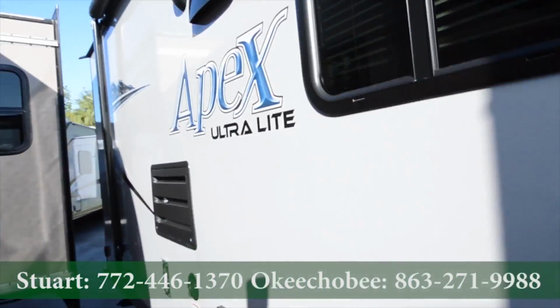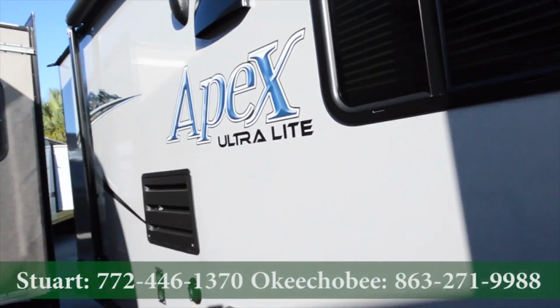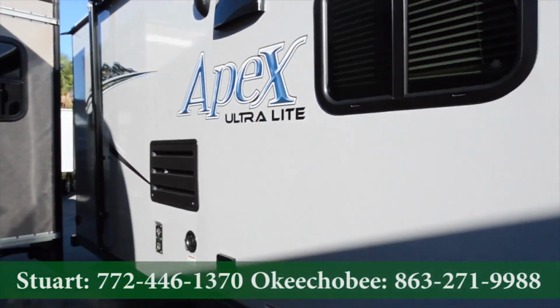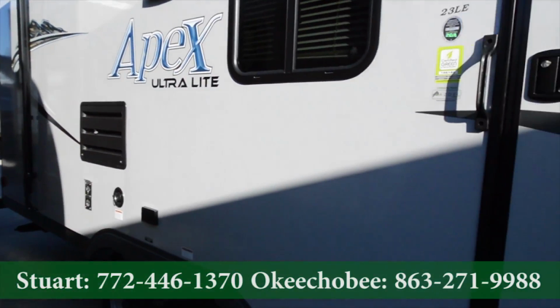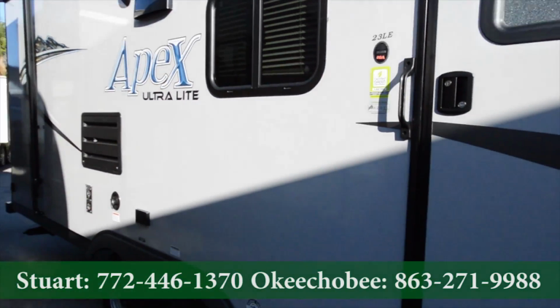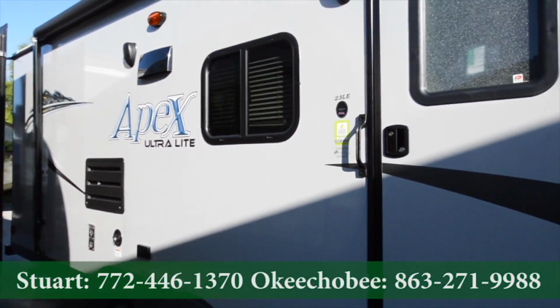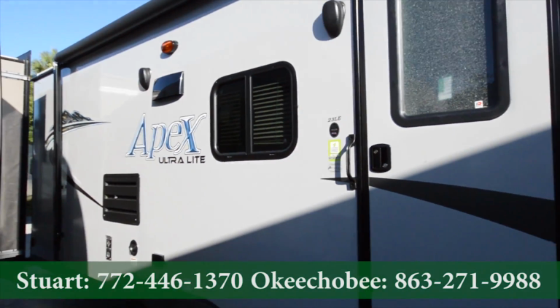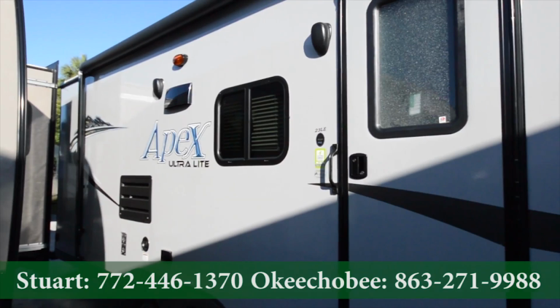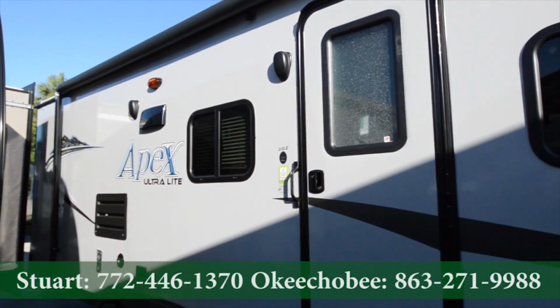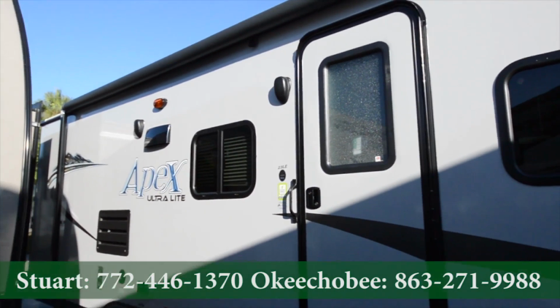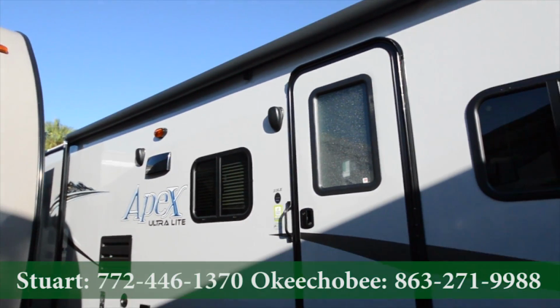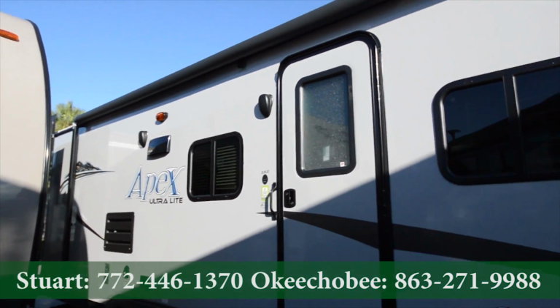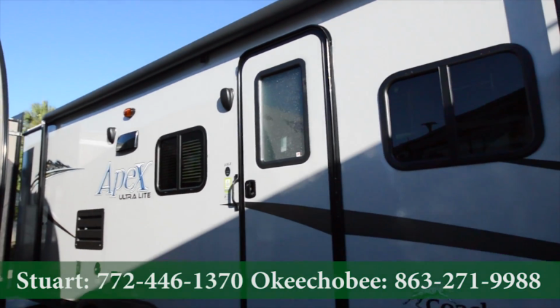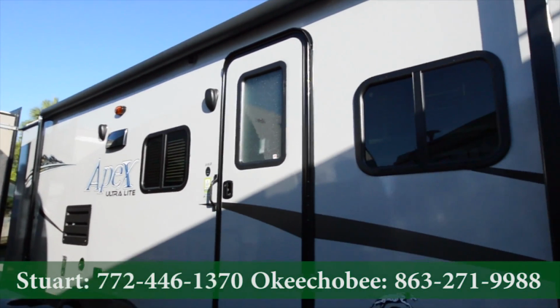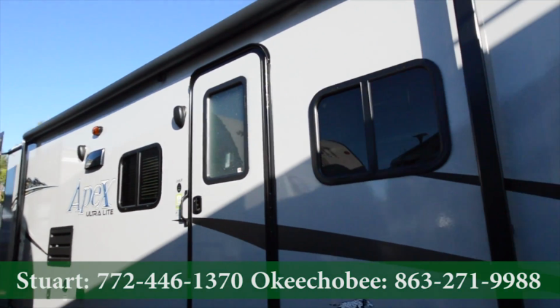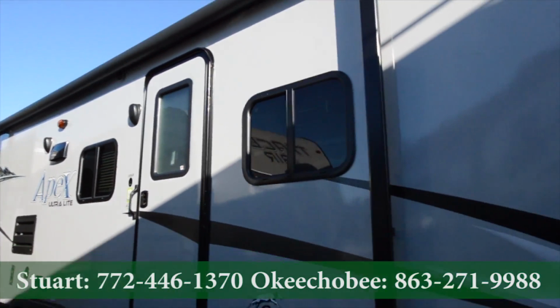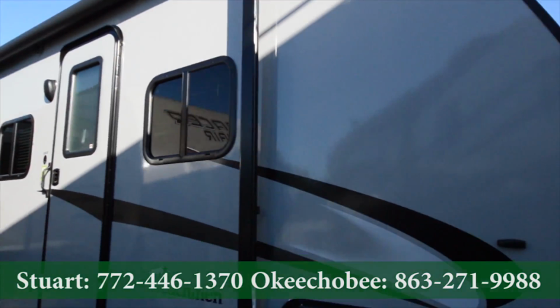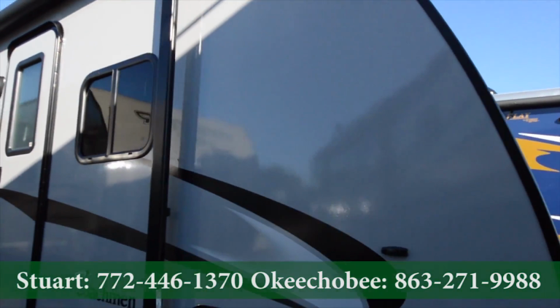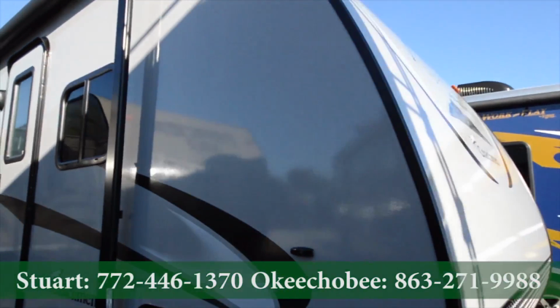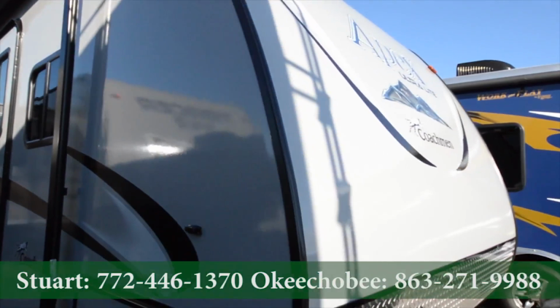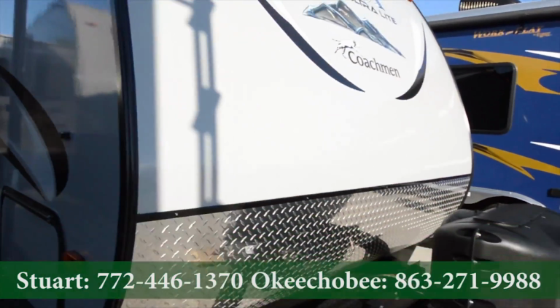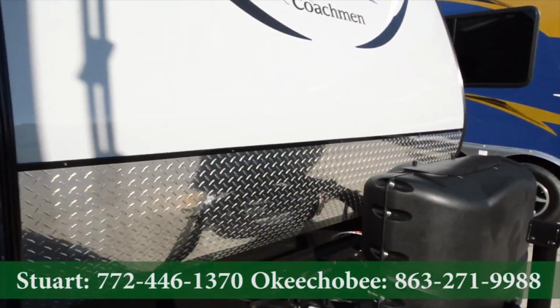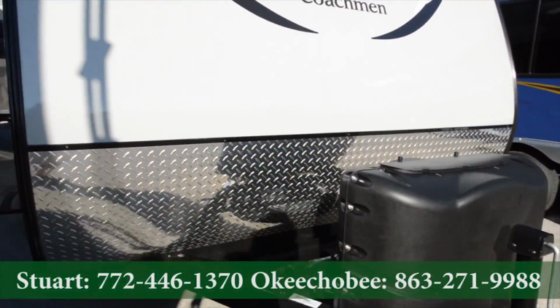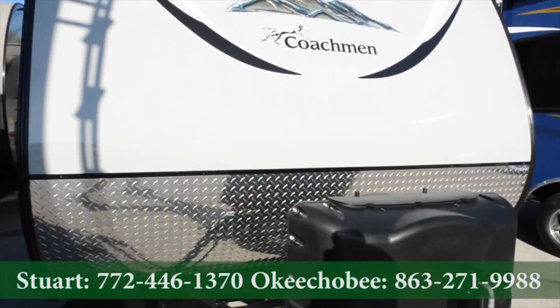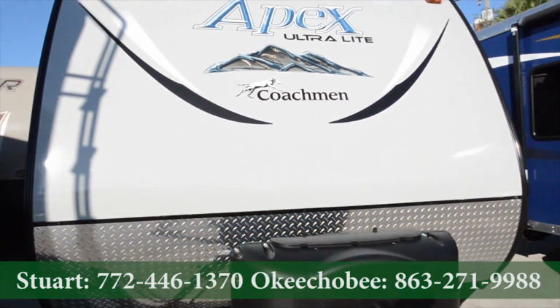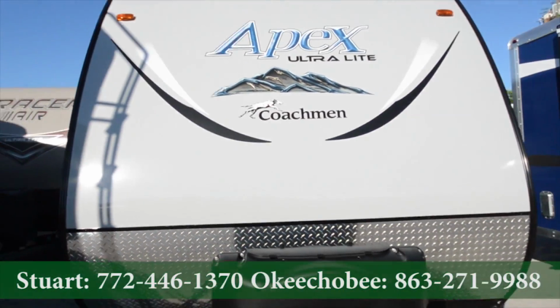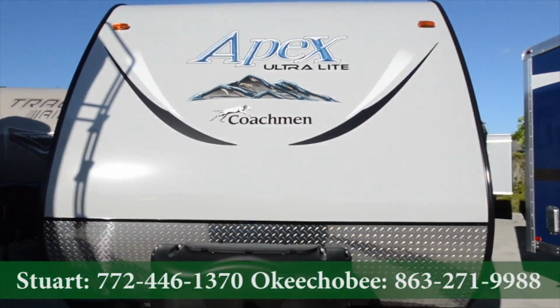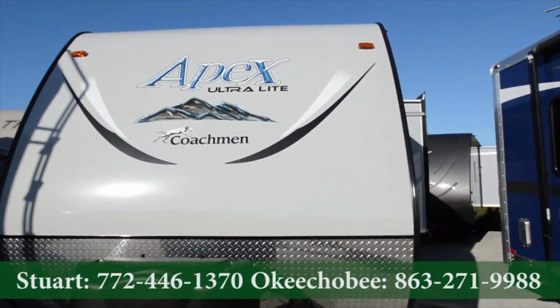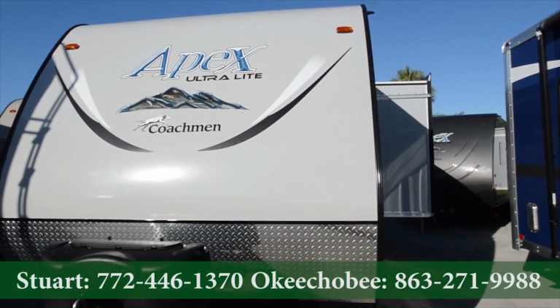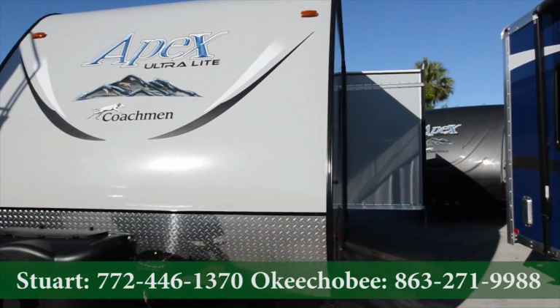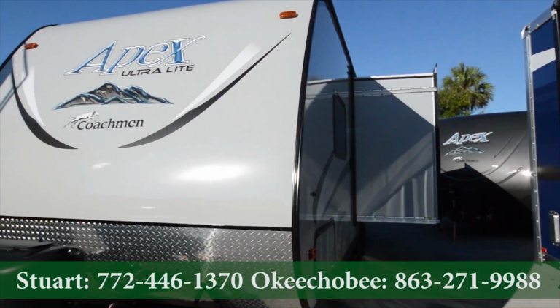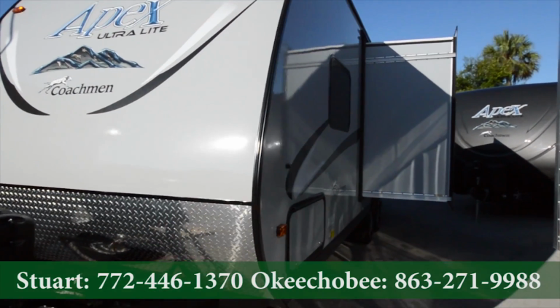Here on the outside, awning. This is made with Azdel composite boards, dual propane, super slide here, of course.